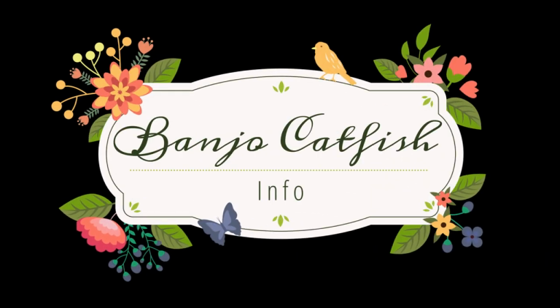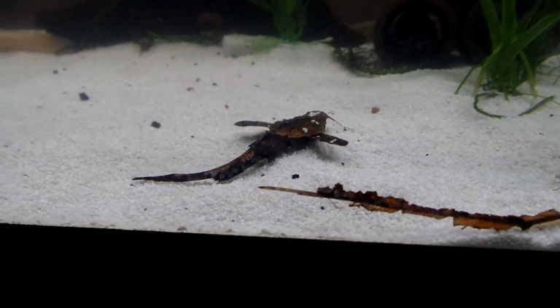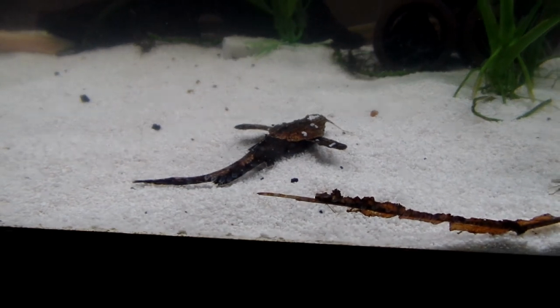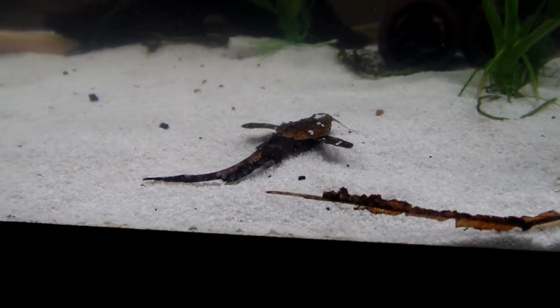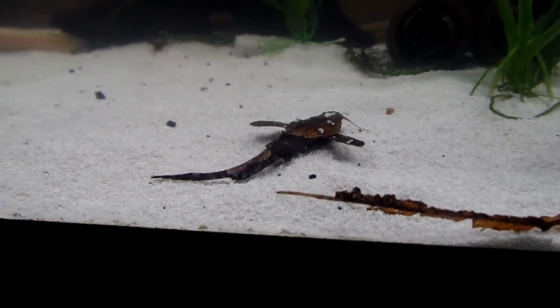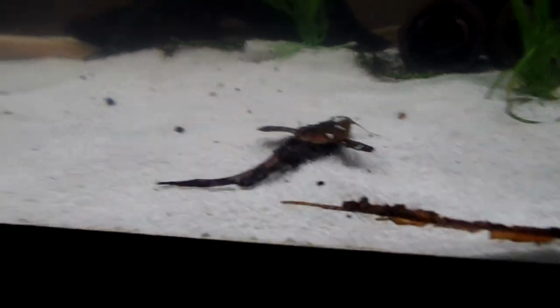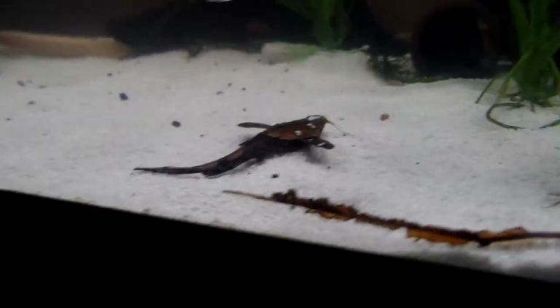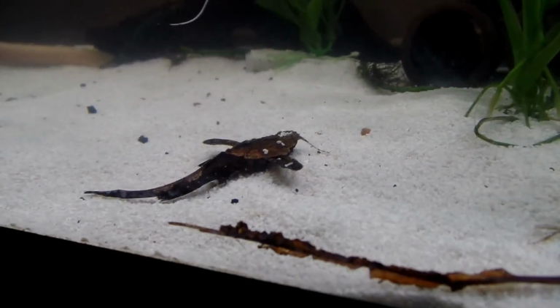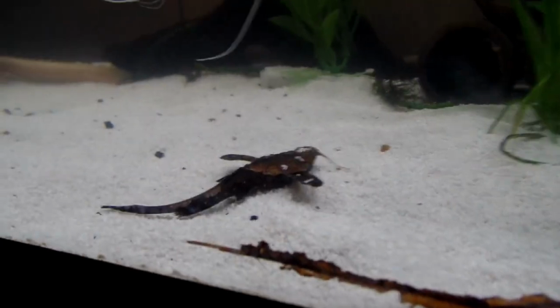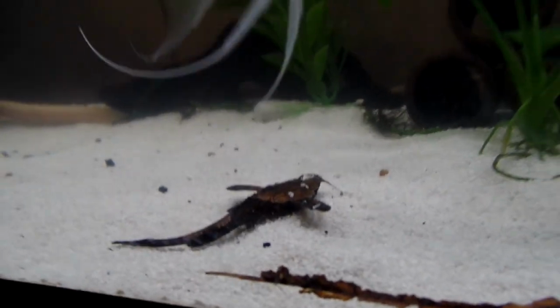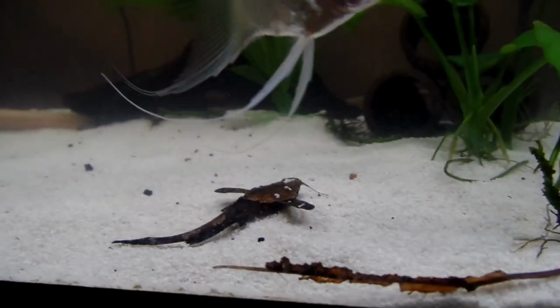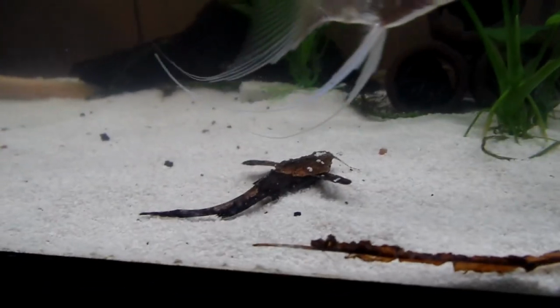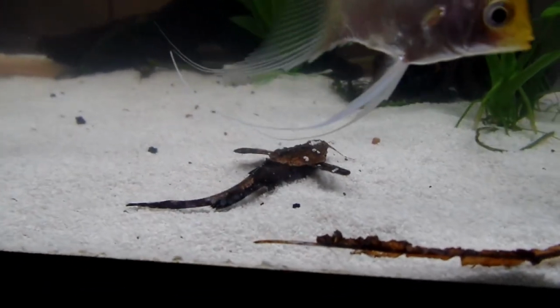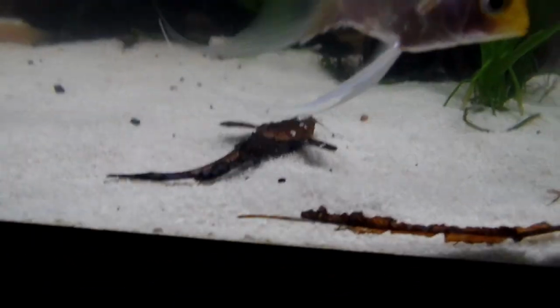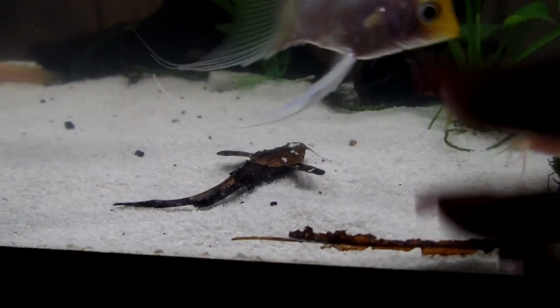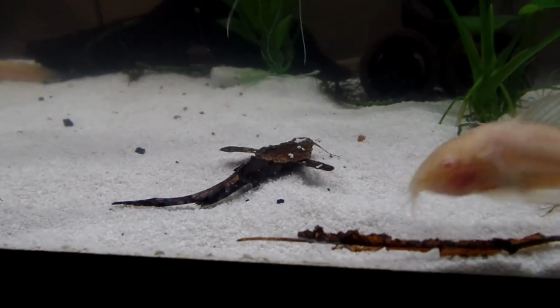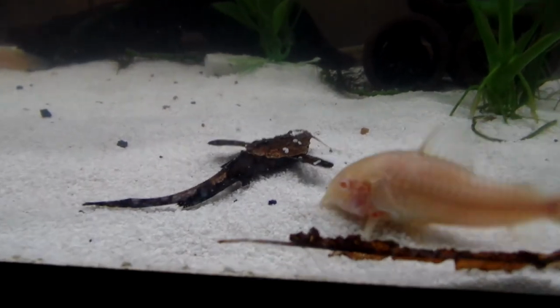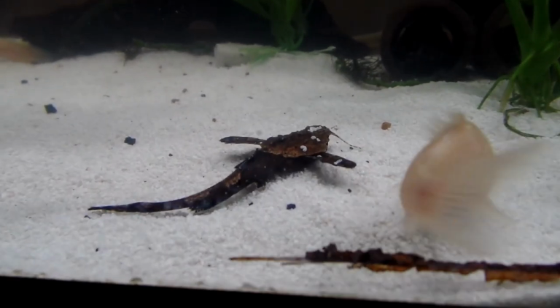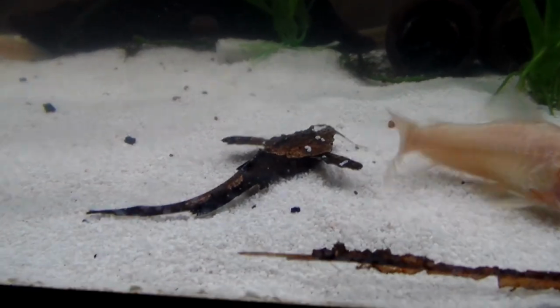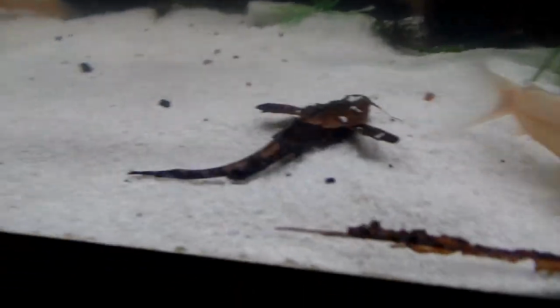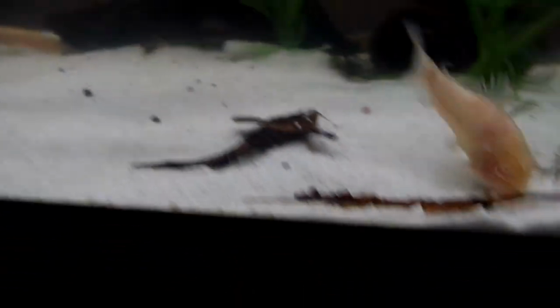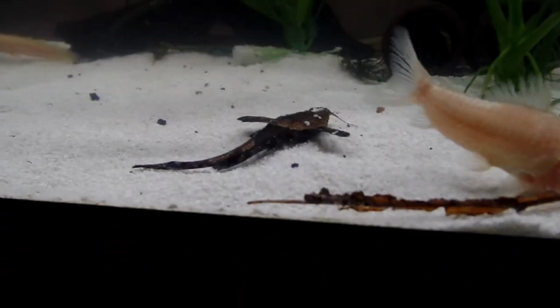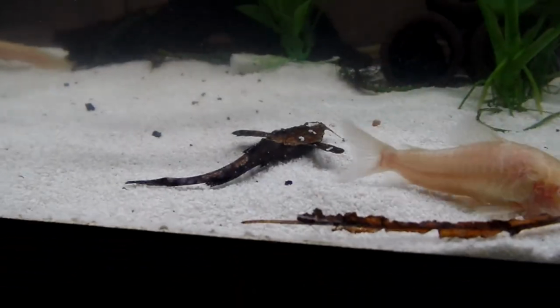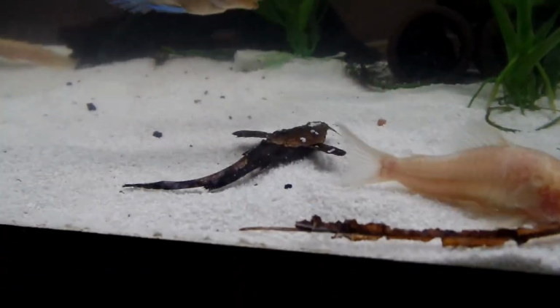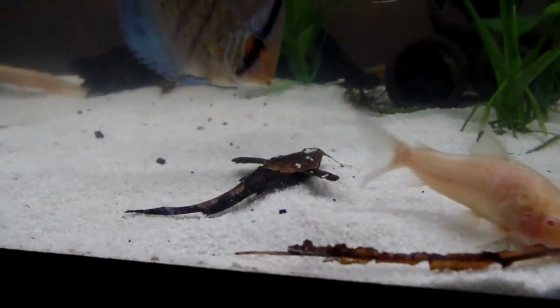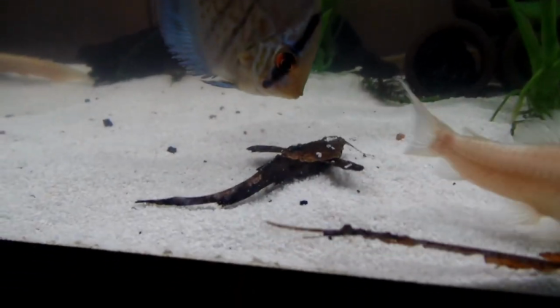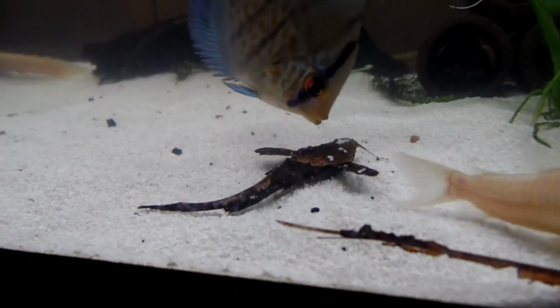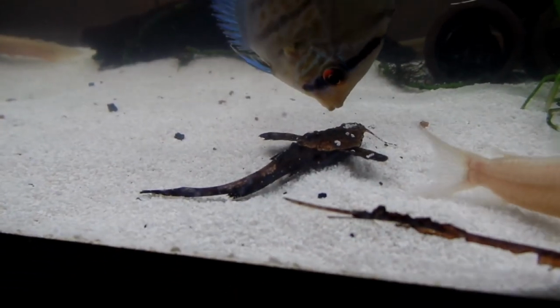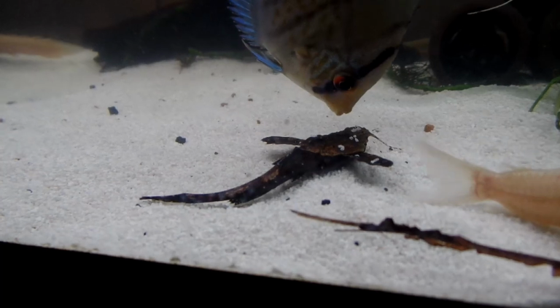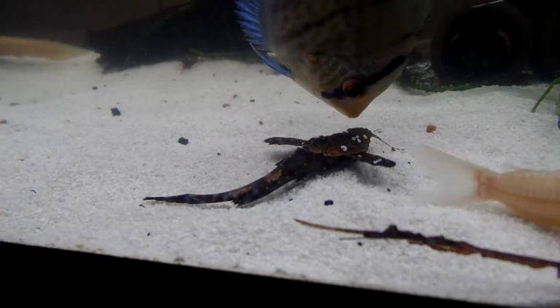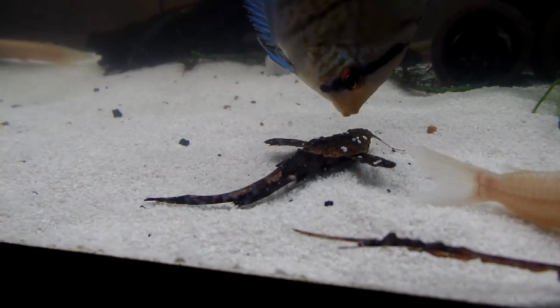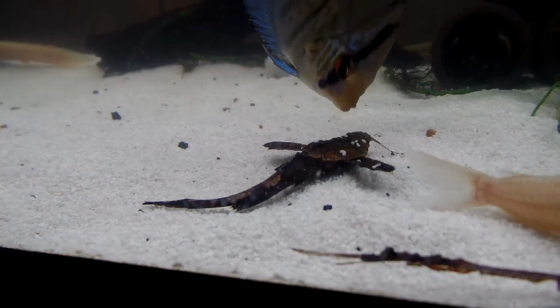This is a banjo cat — I love them, I think they're adorable. But if you want a fish that's going to be out and exciting, then the banjos aren't for you.